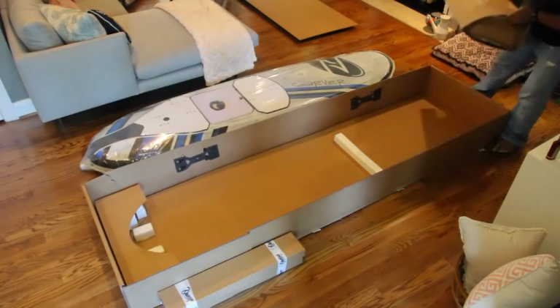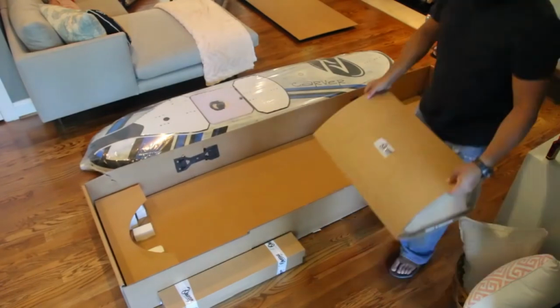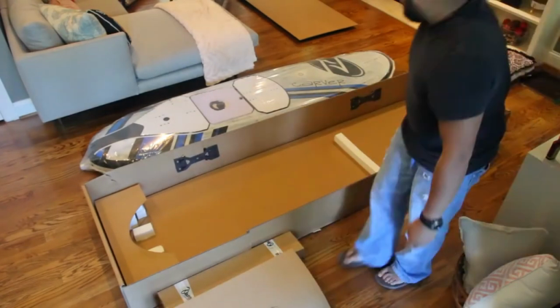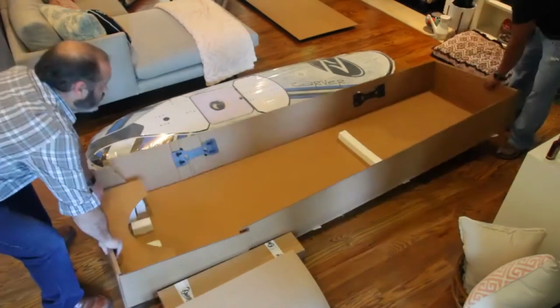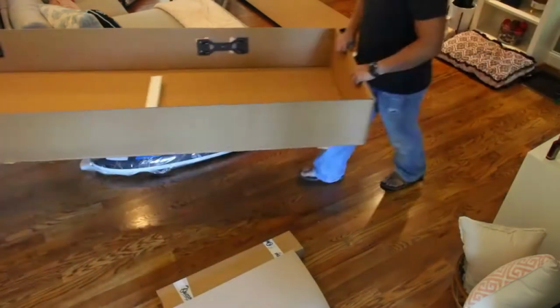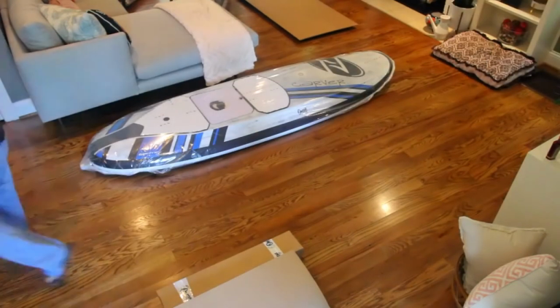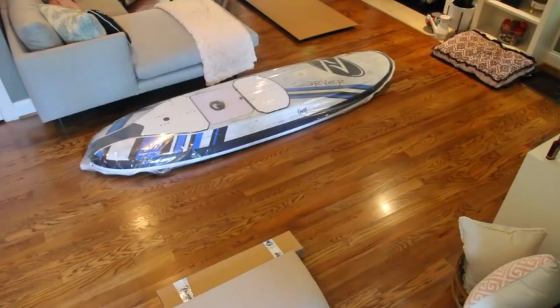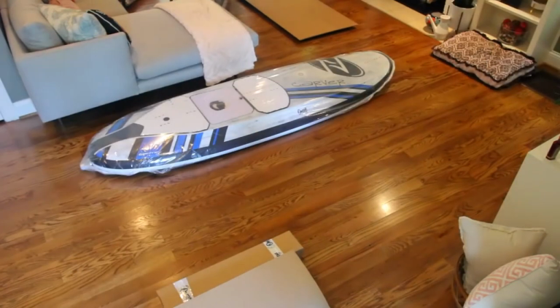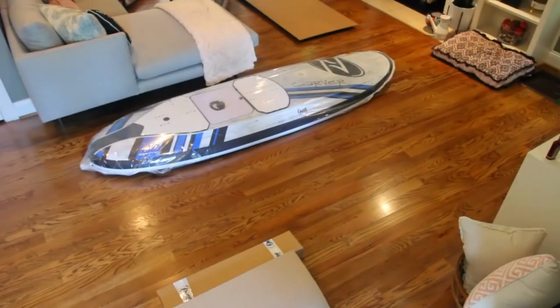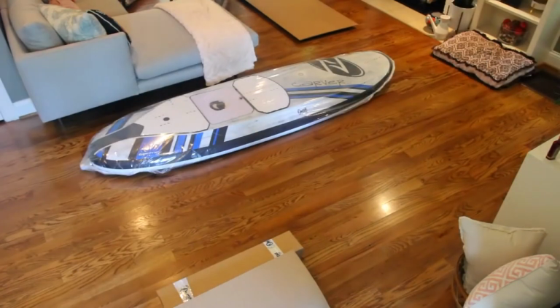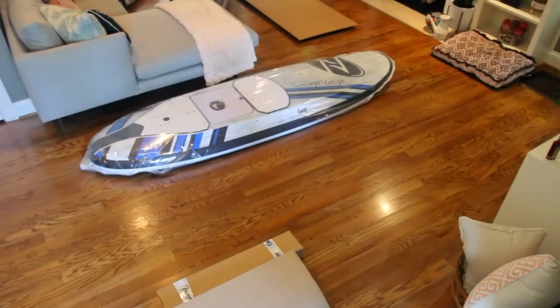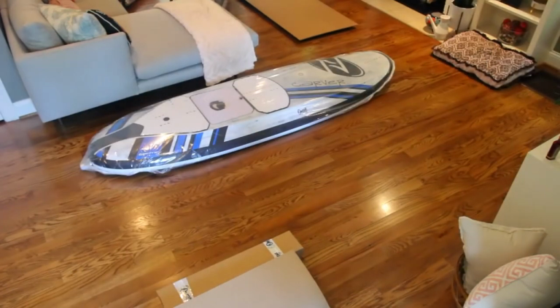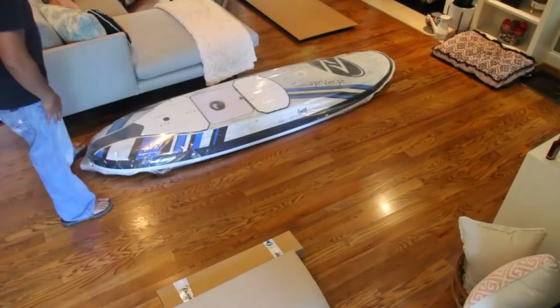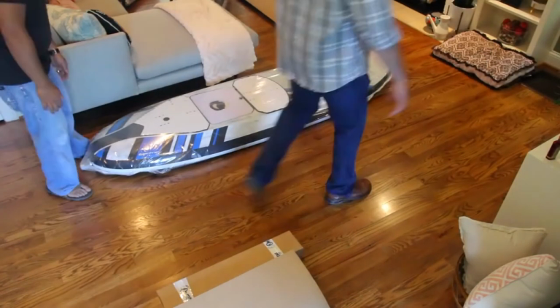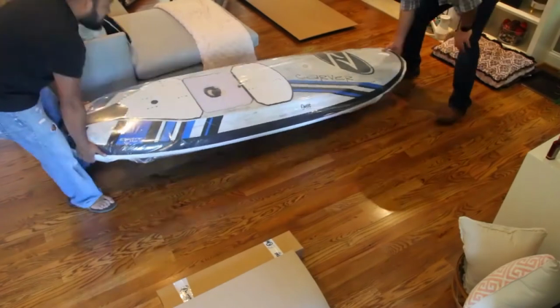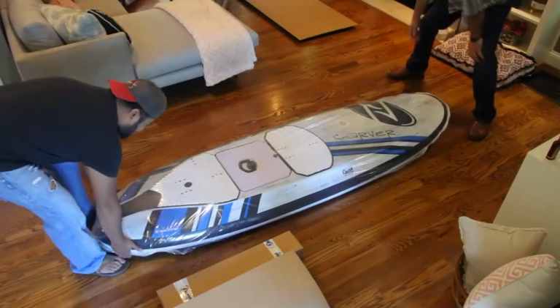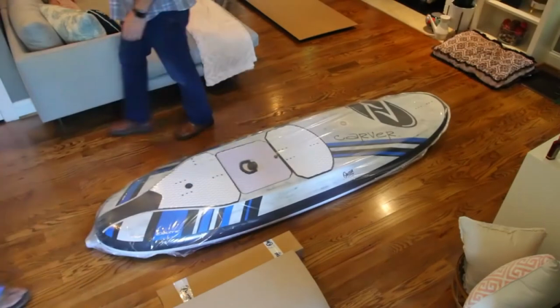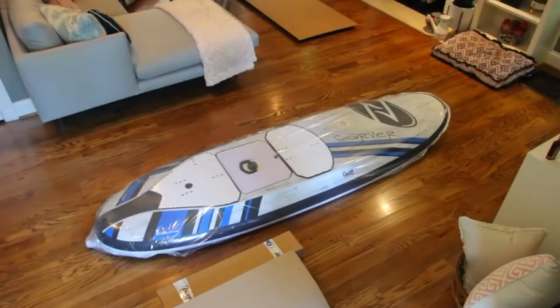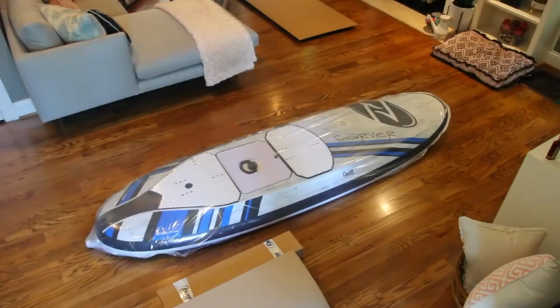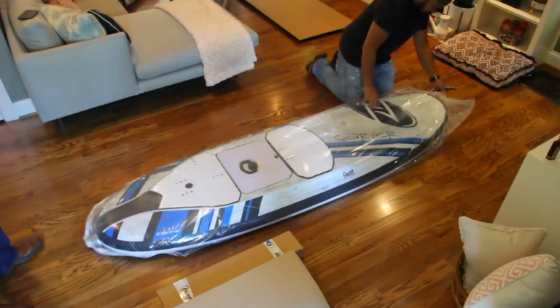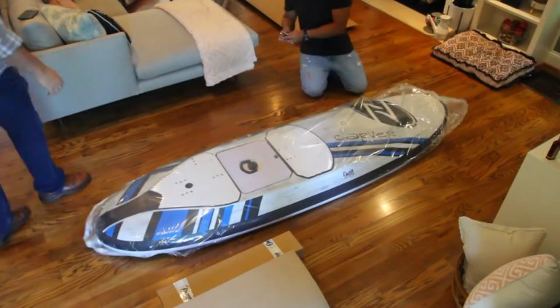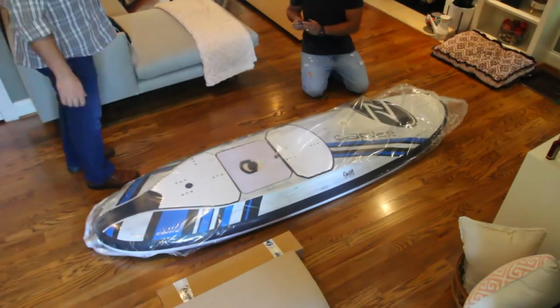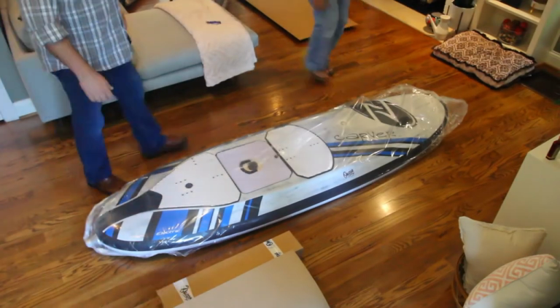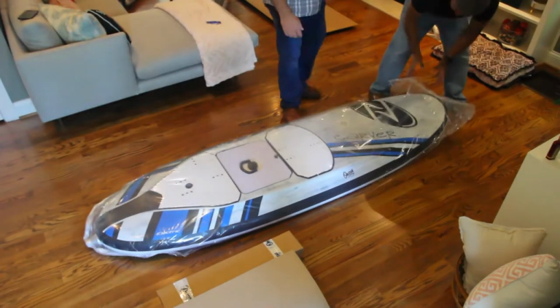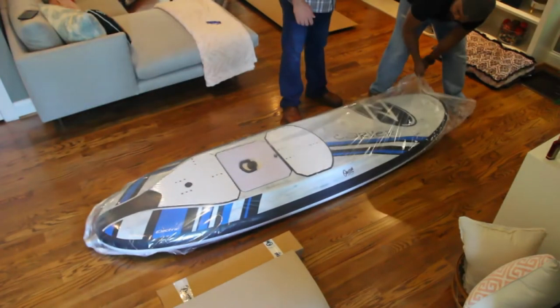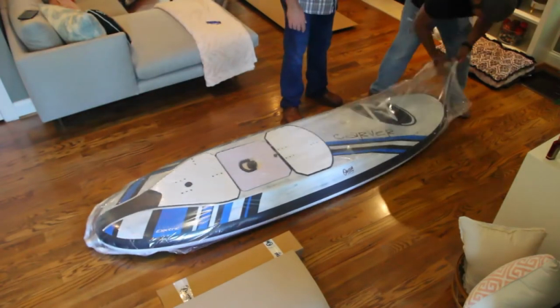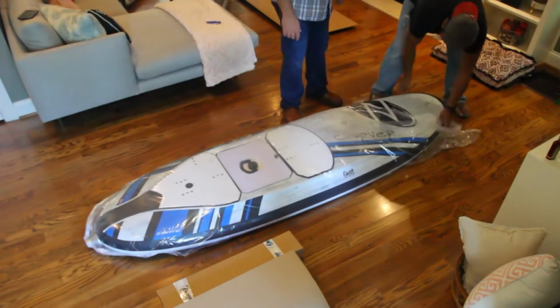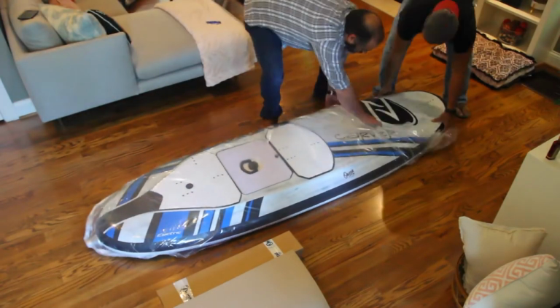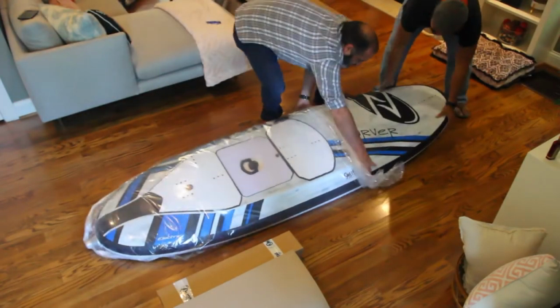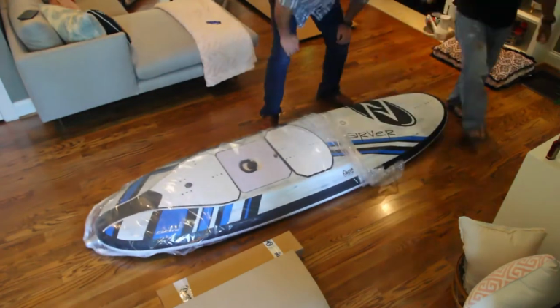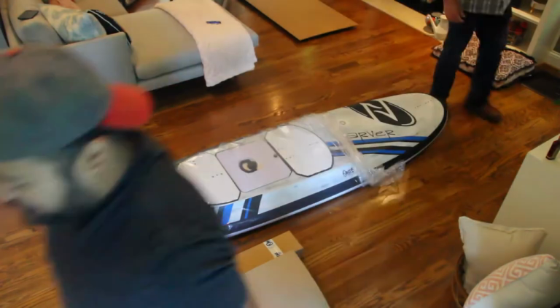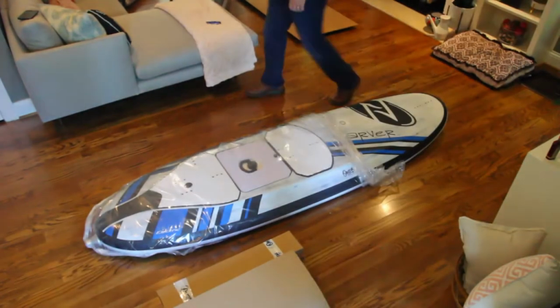The weight of the battery is about half the weight of the entire assembly. If it's not obvious, this was a lot easier as a two-person job than if you were trying to do it by yourself.